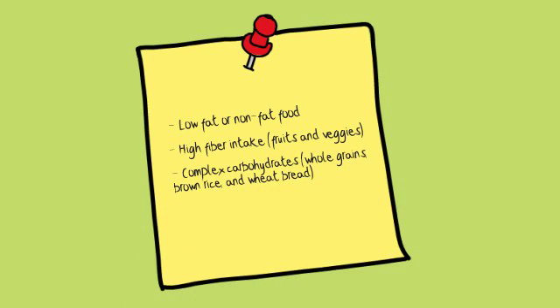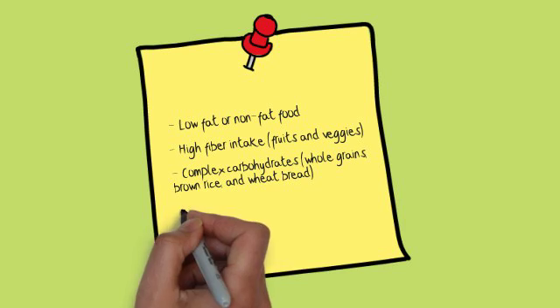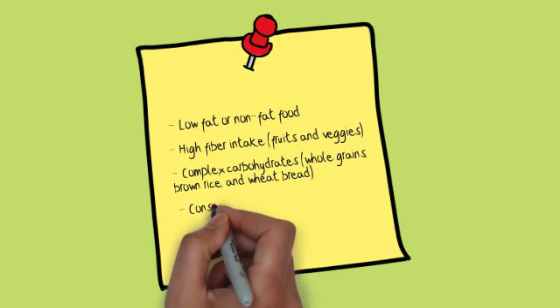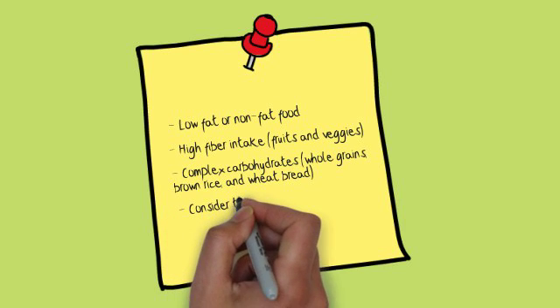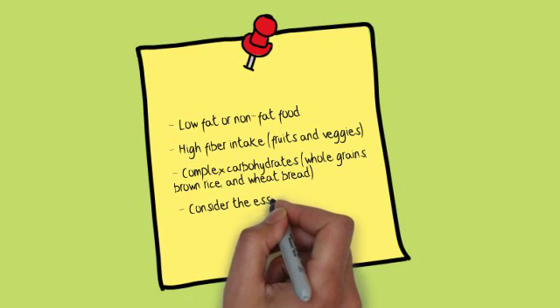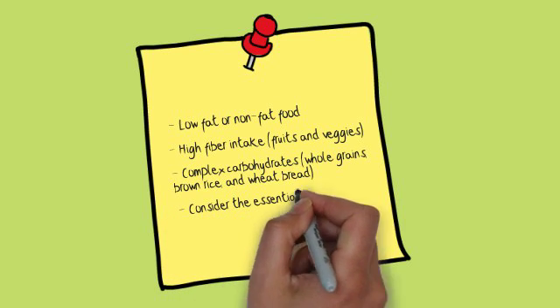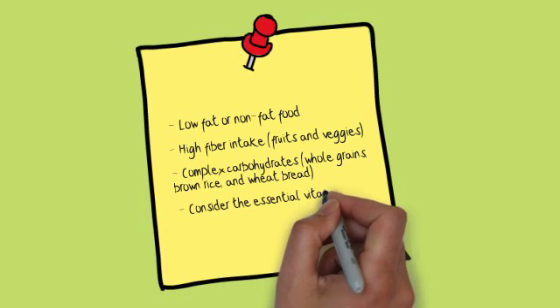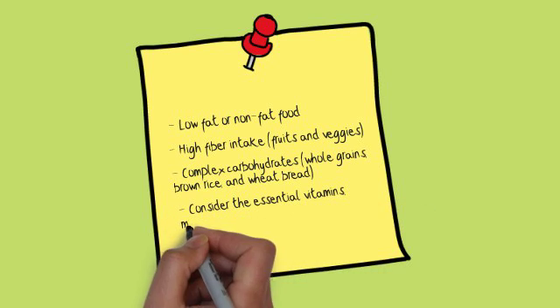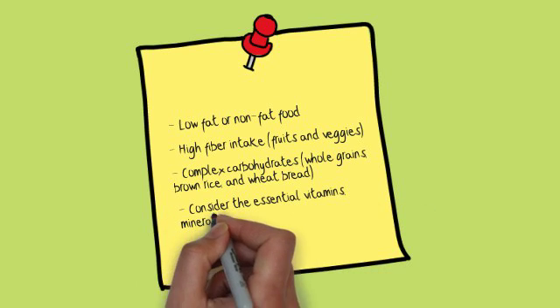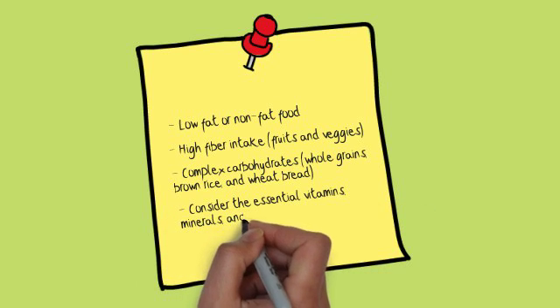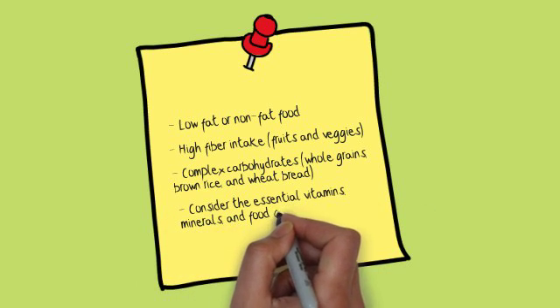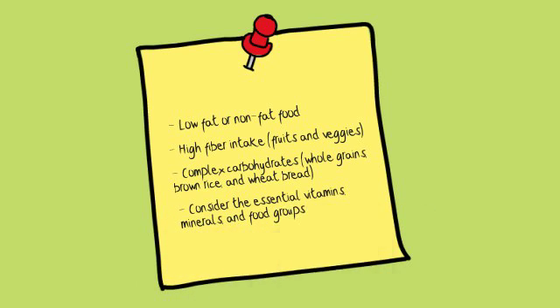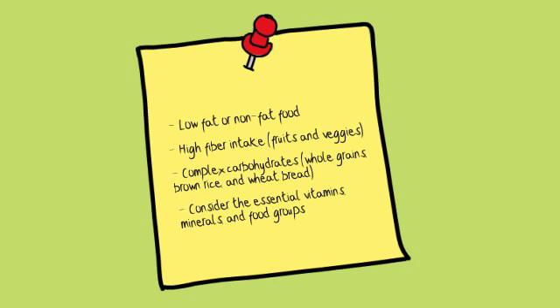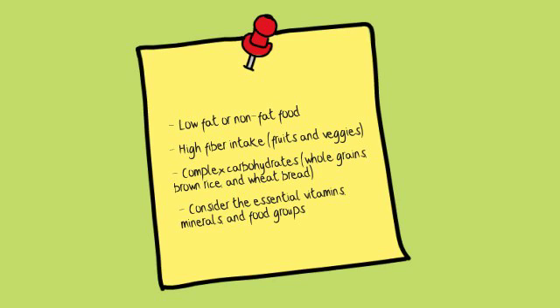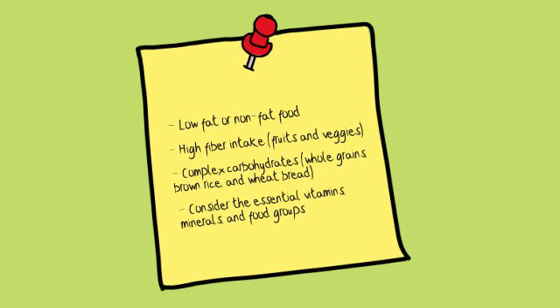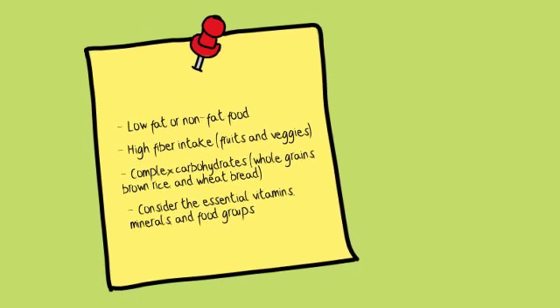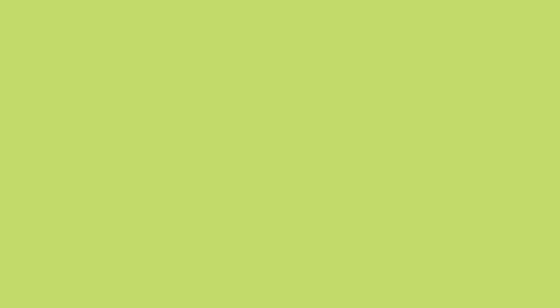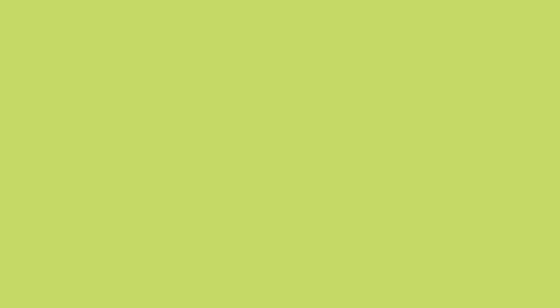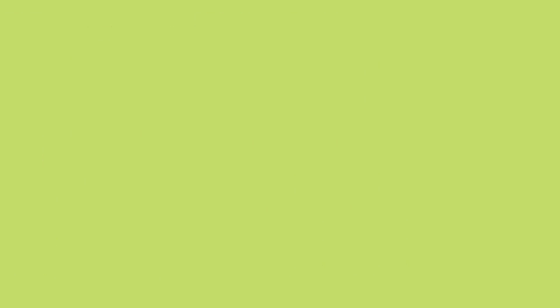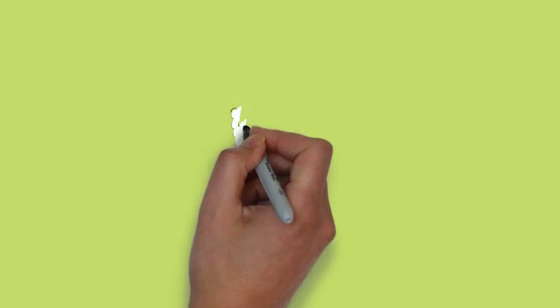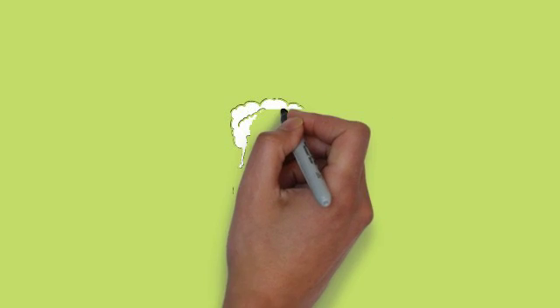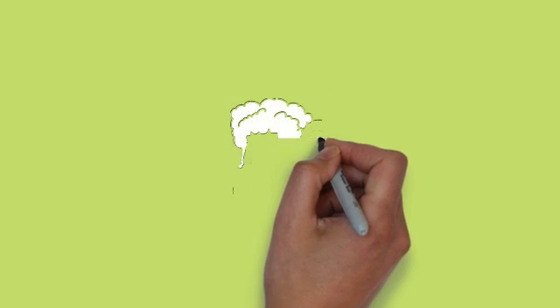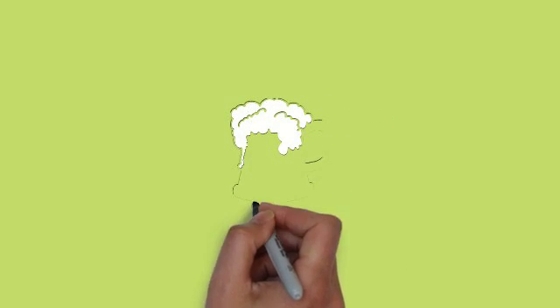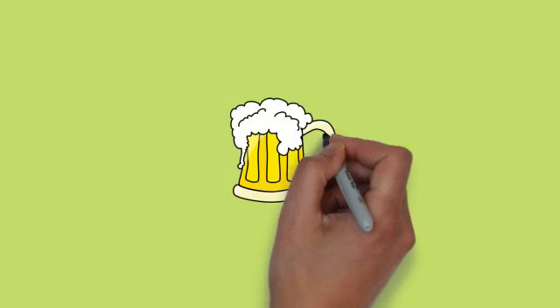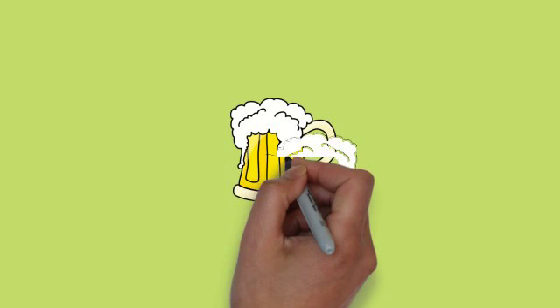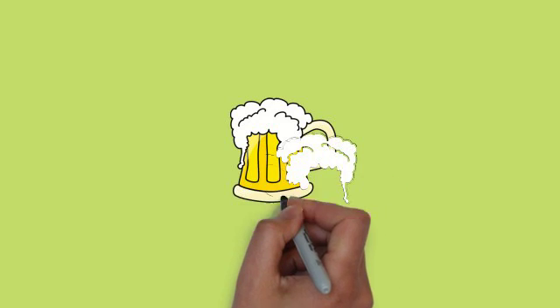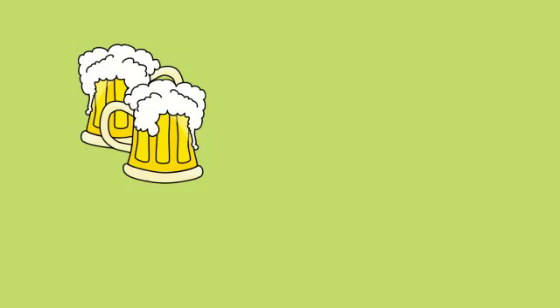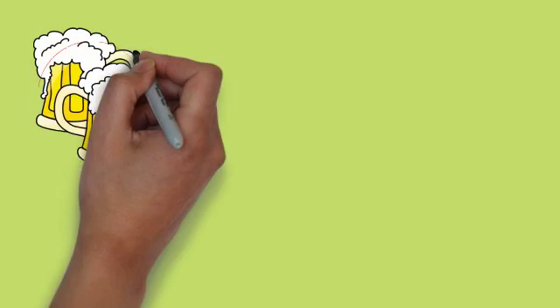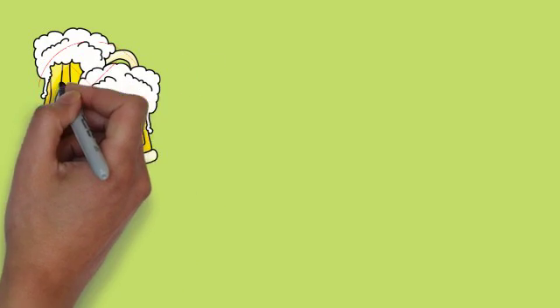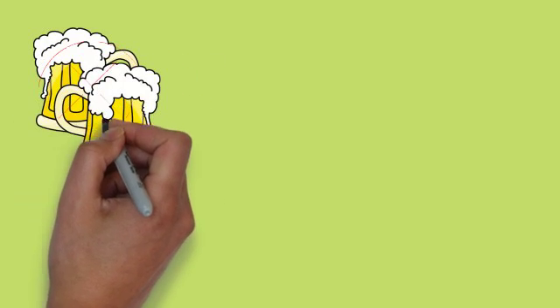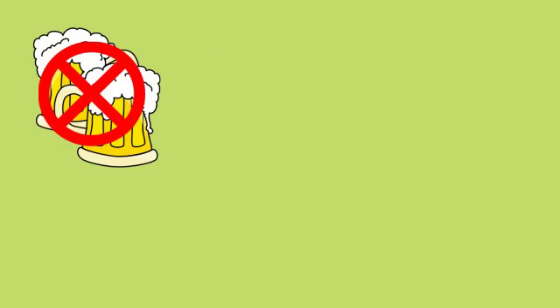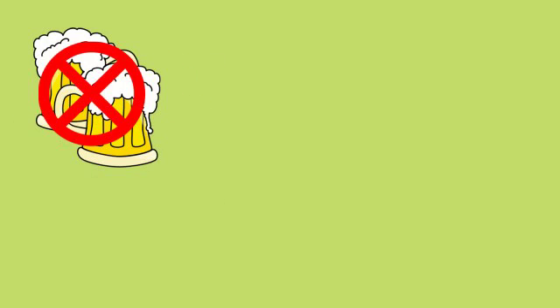One should also consider the essential vitamins, minerals, and food groups to determine the specific meals to take each day. When on a diet for the liver, whether alcoholic or non-alcoholic fatty liver disease, alcoholic beverages should be avoided.